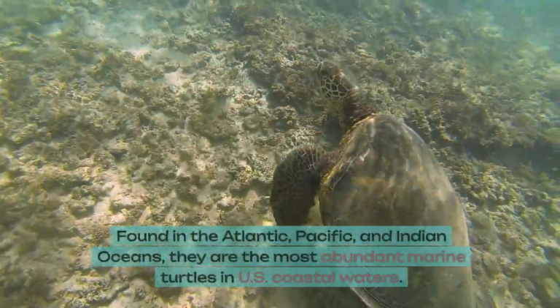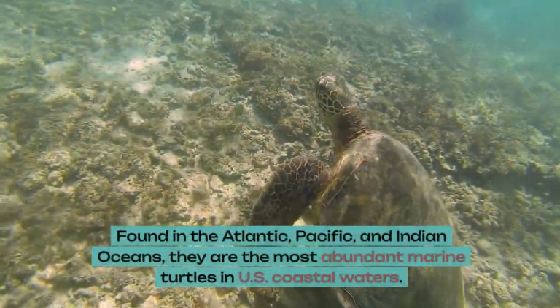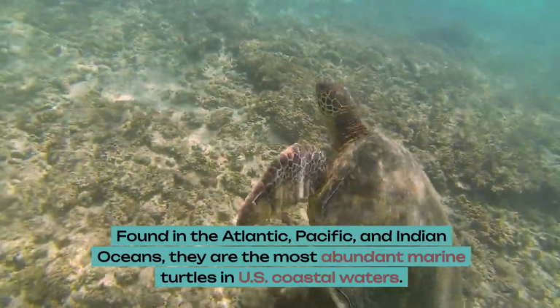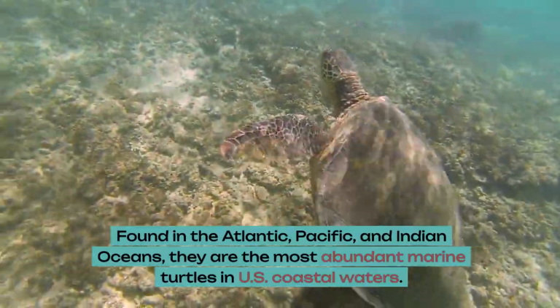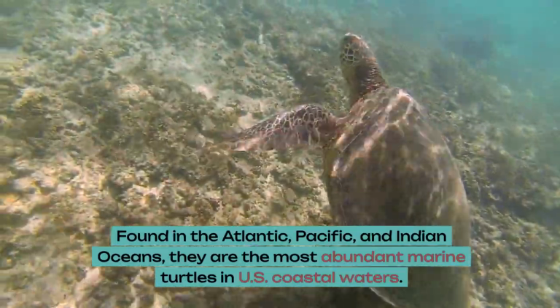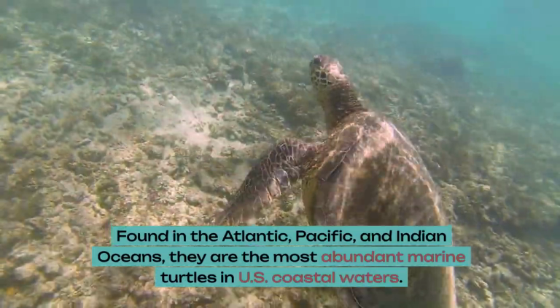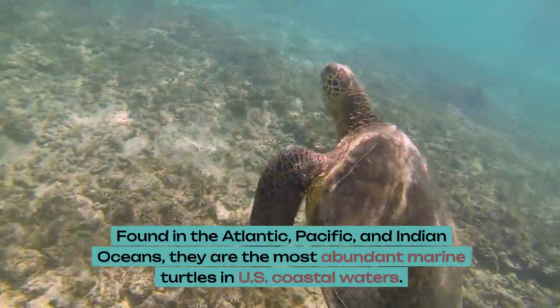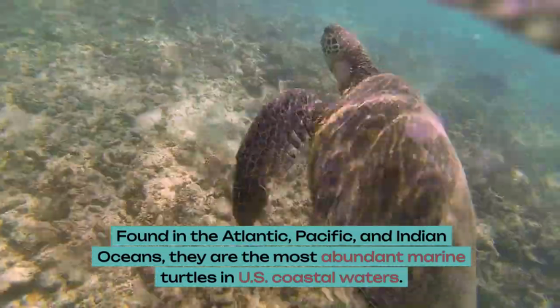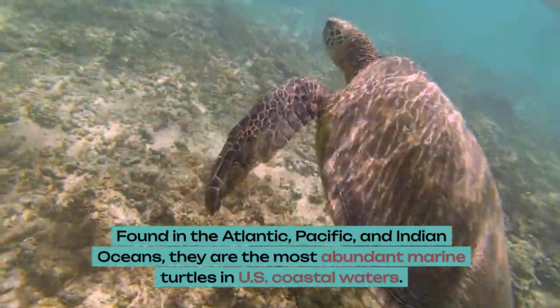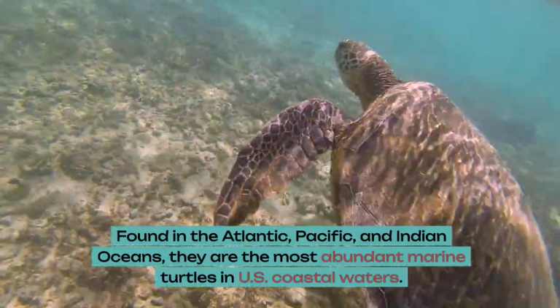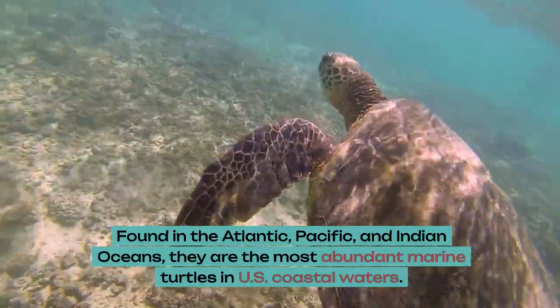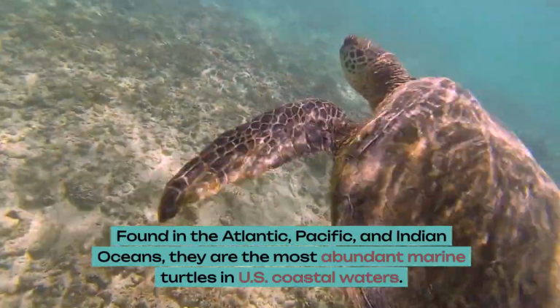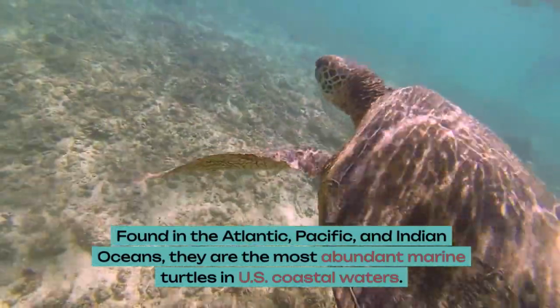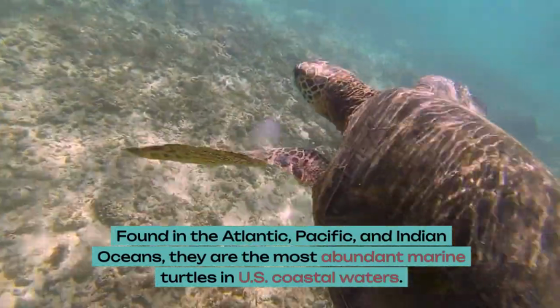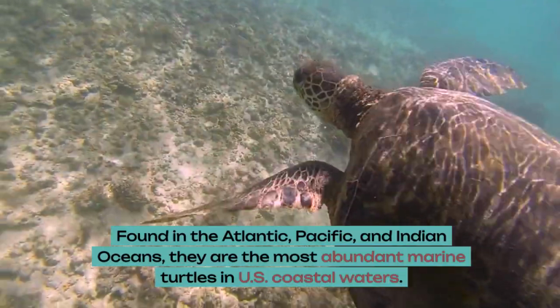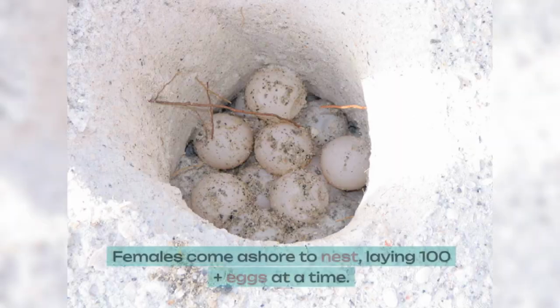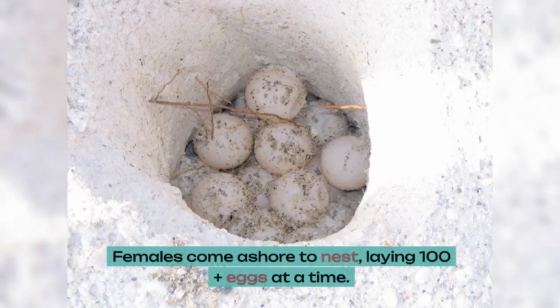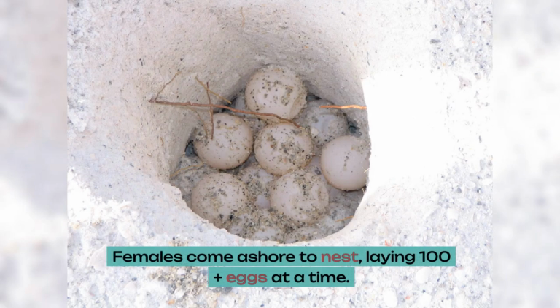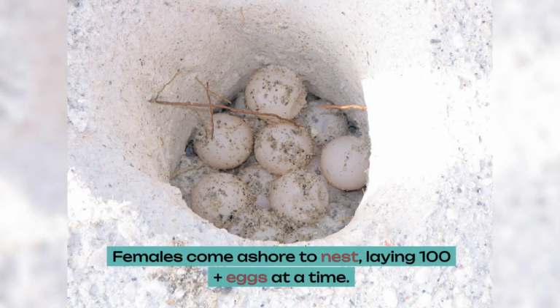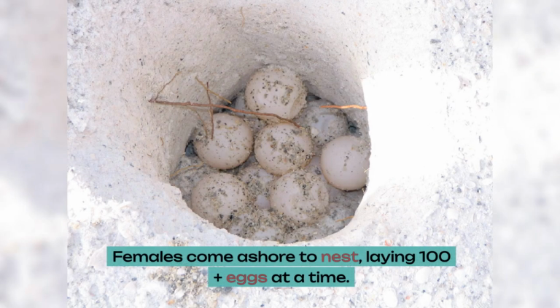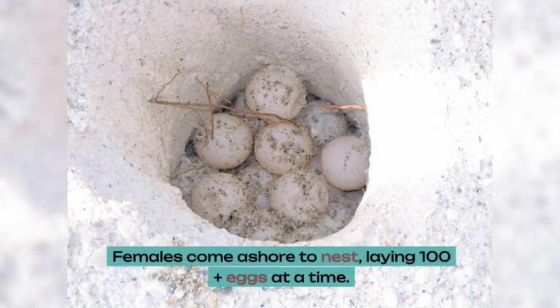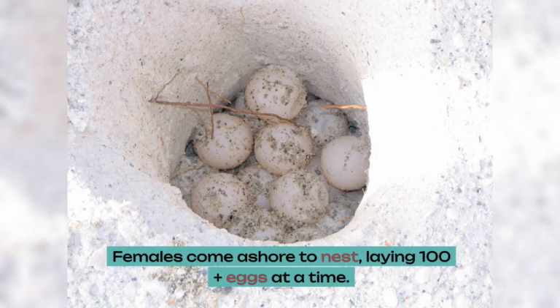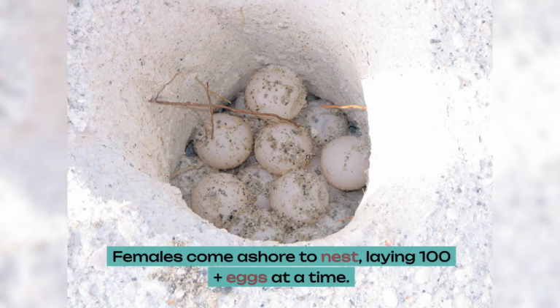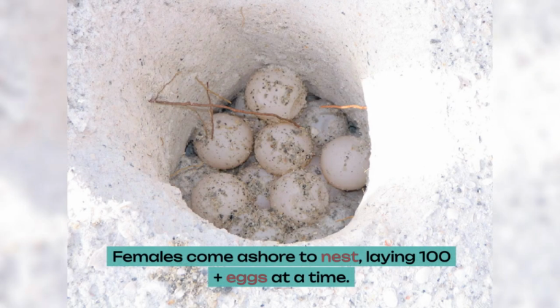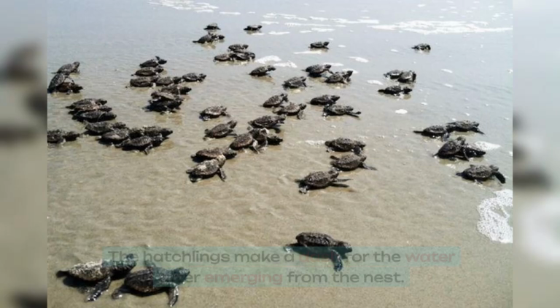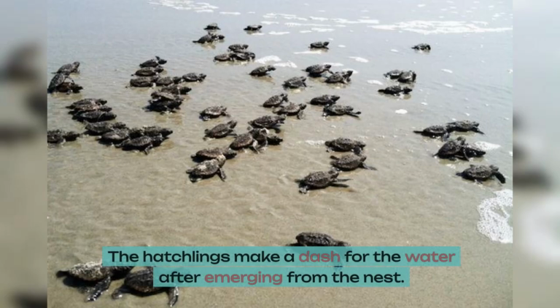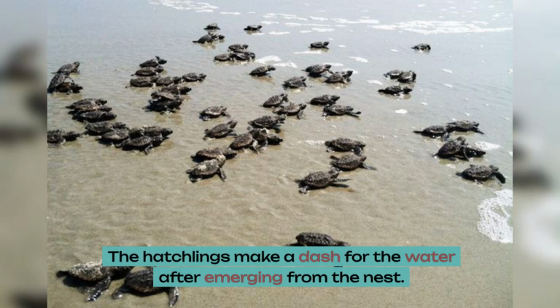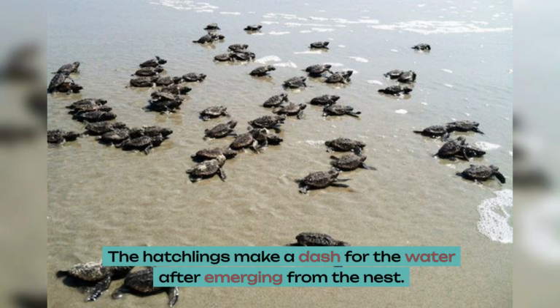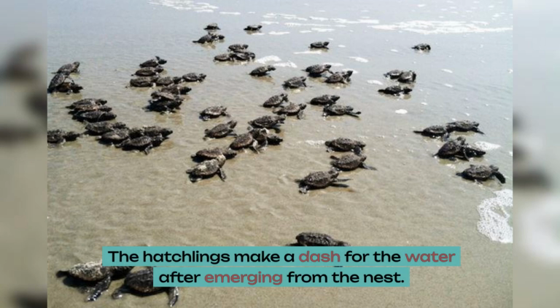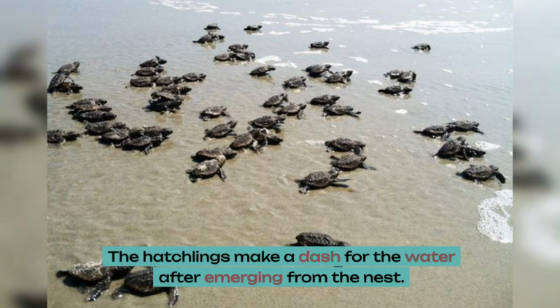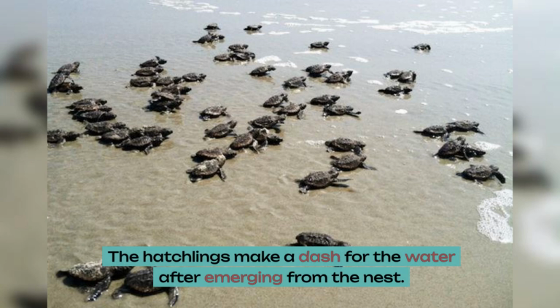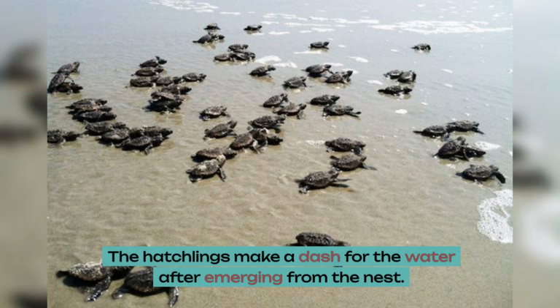Found in the Atlantic, Pacific, and Indian Oceans, they are the most abundant marine turtles in U.S. coastal waters. Females come ashore to nest, laying 100-plus eggs at a time. The hatchlings make a dash for the water after emerging from the nest.